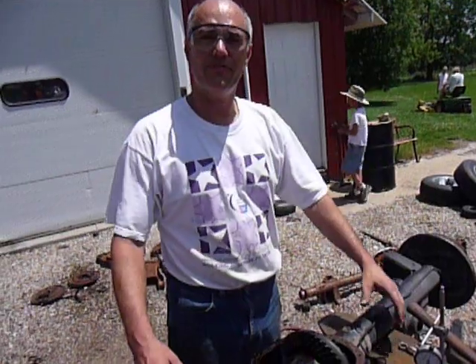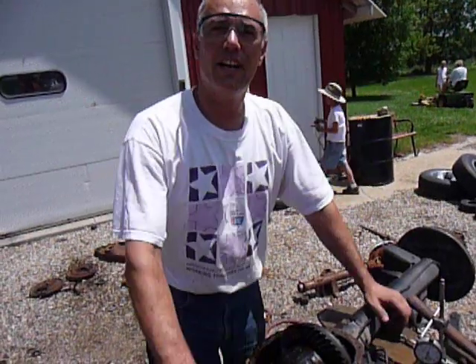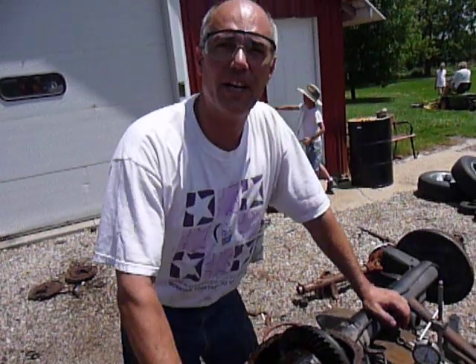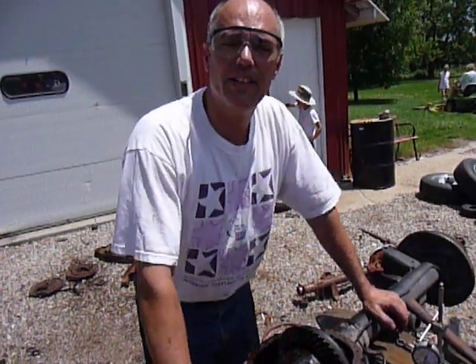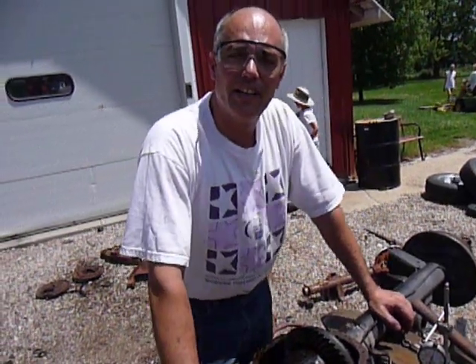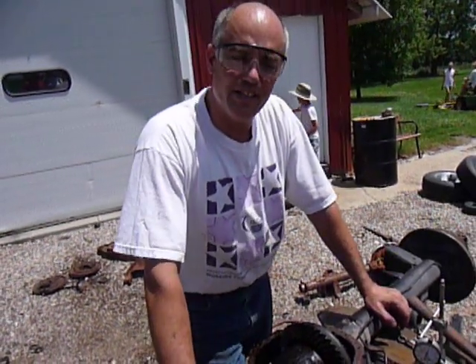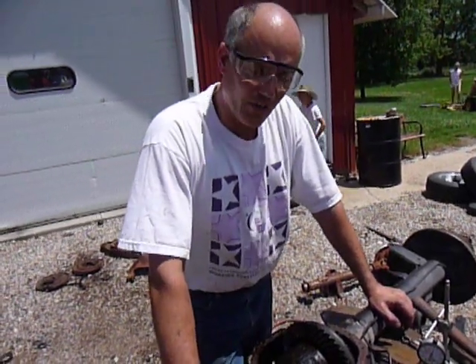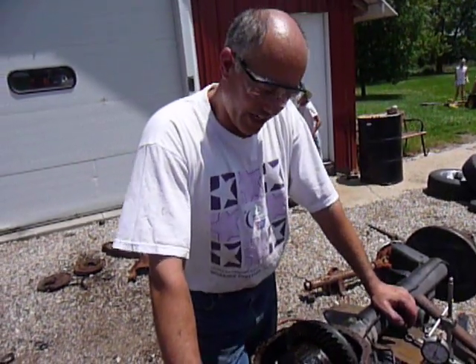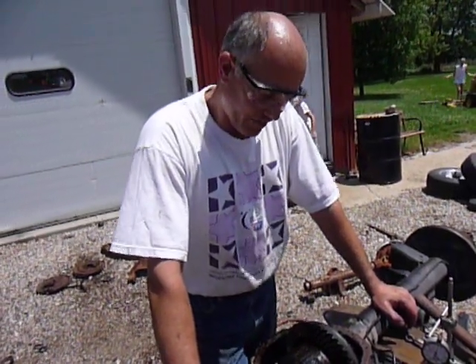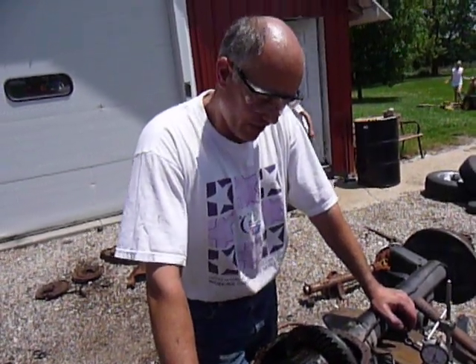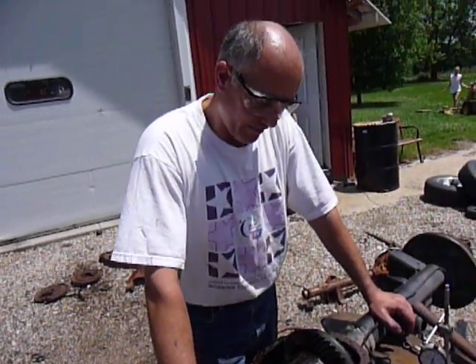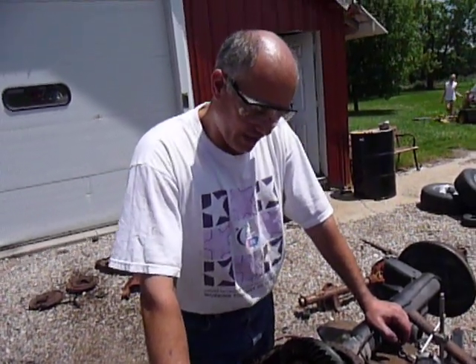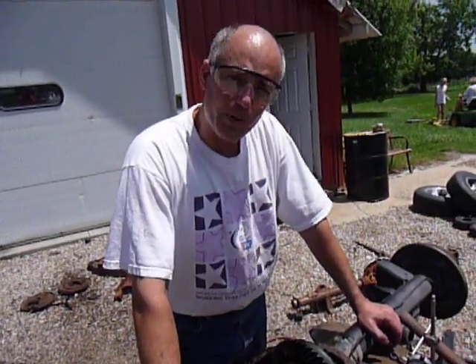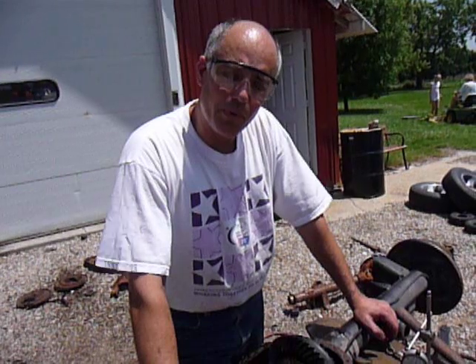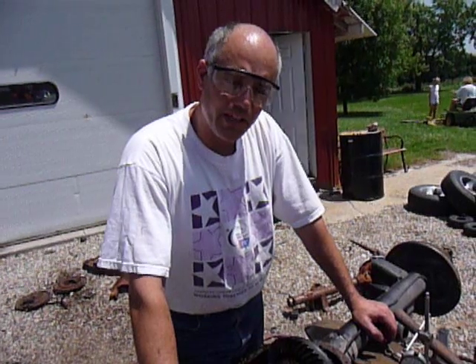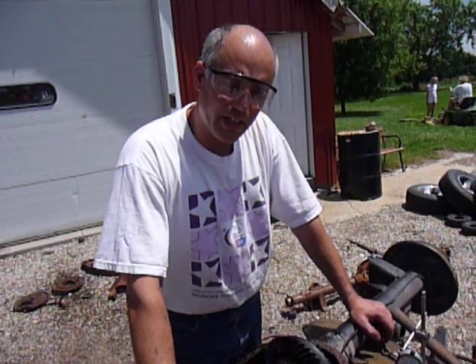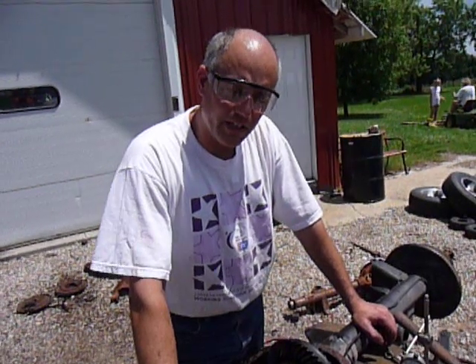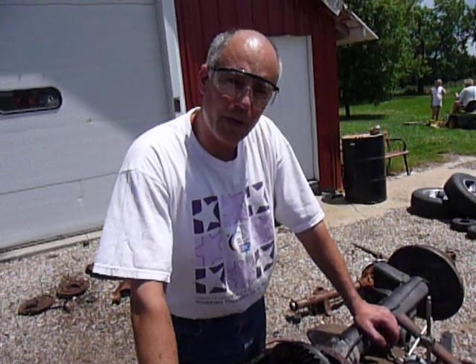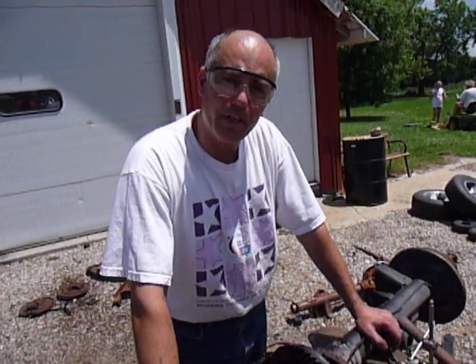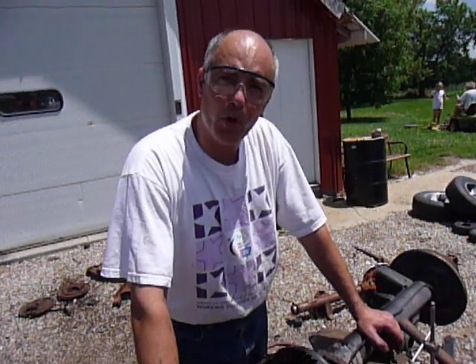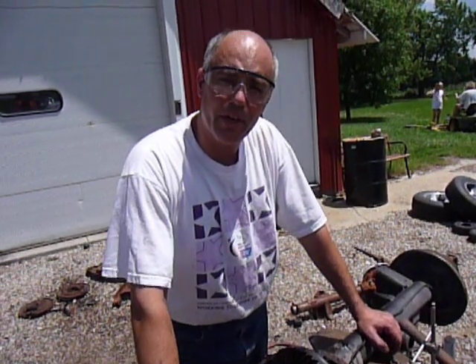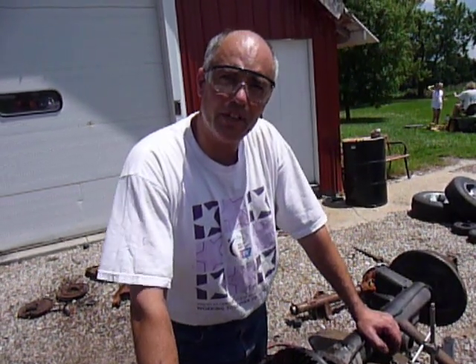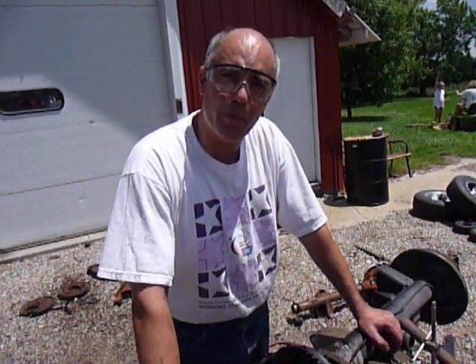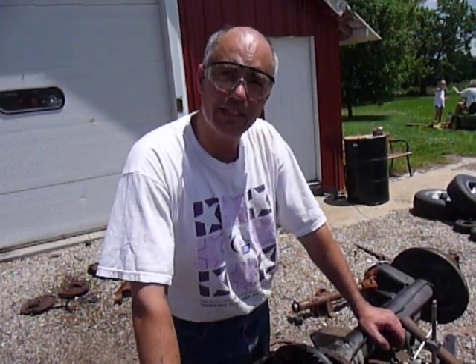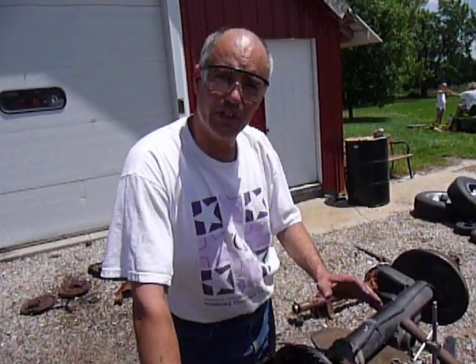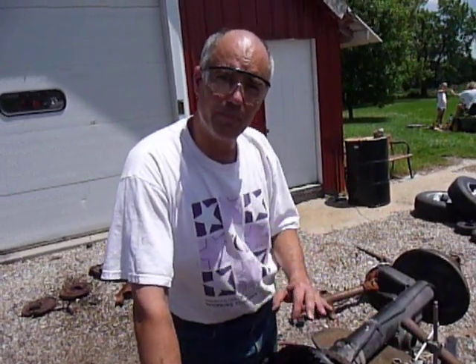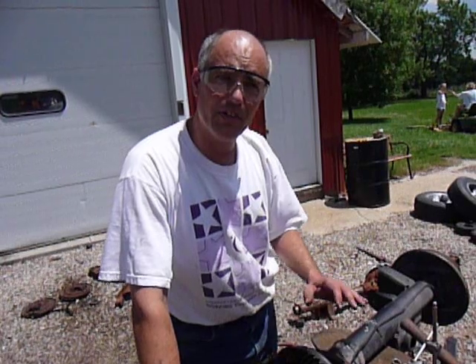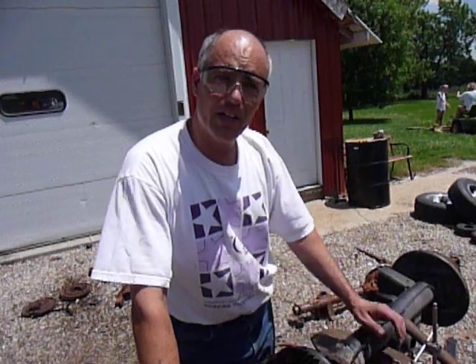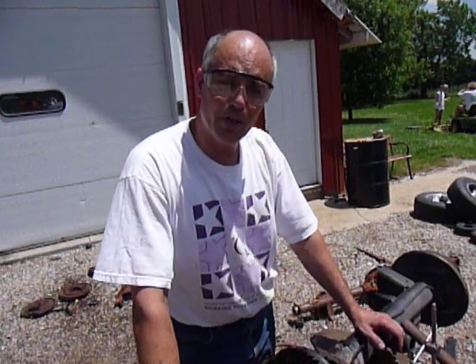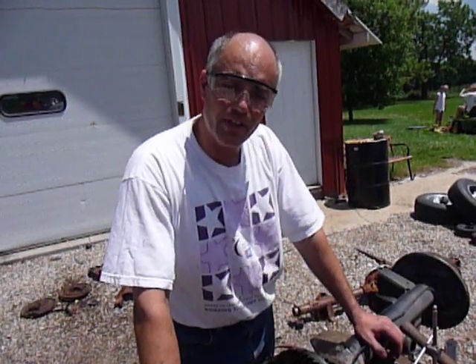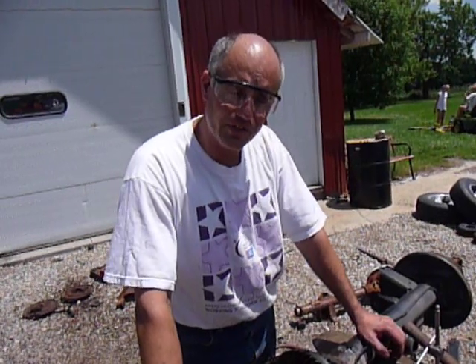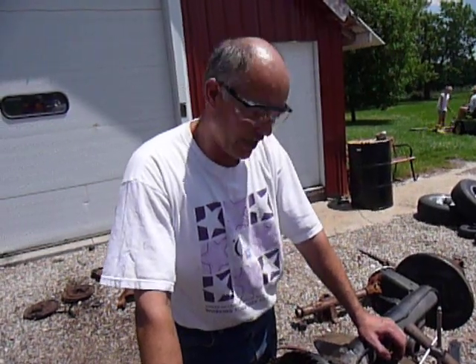Hi, I'm Tom. I'm going to show you guys how to take a 12-bolt rear end and if you have an open rear end and you want to change it to a posi and use your same gears, a good method to use to do that.